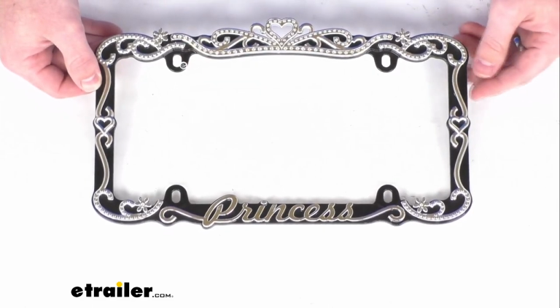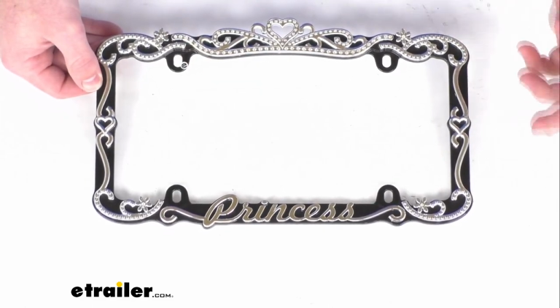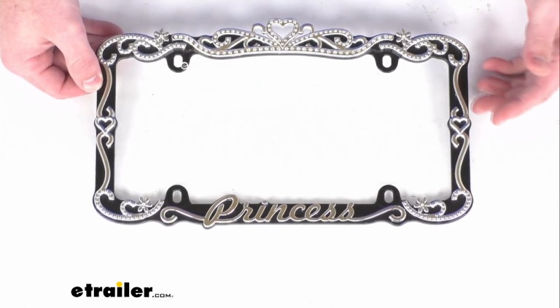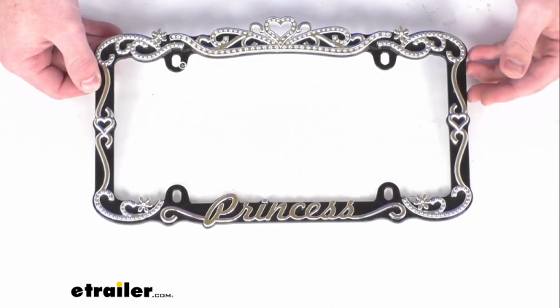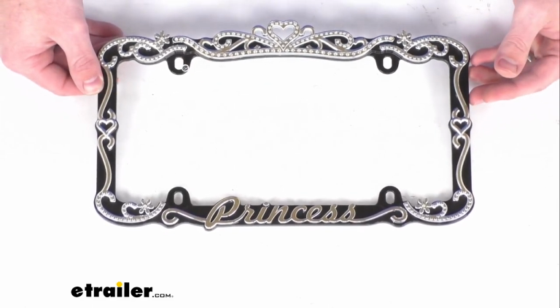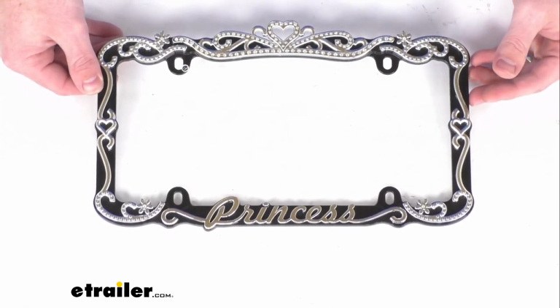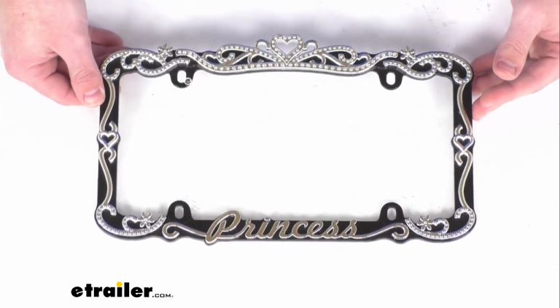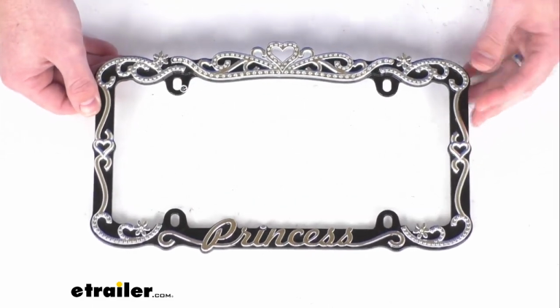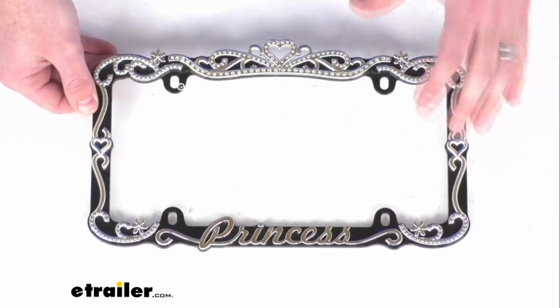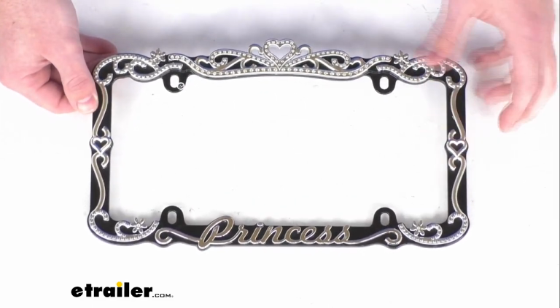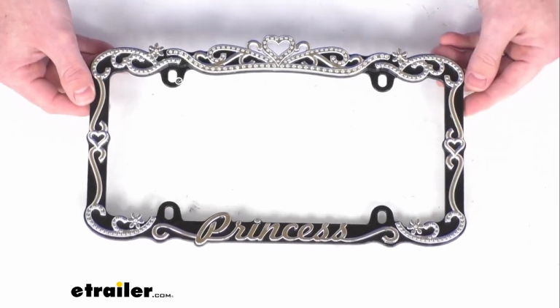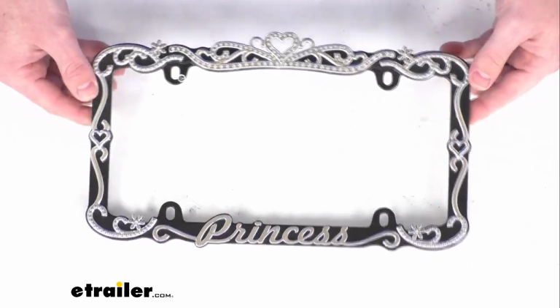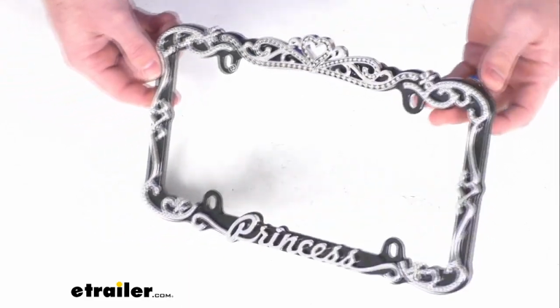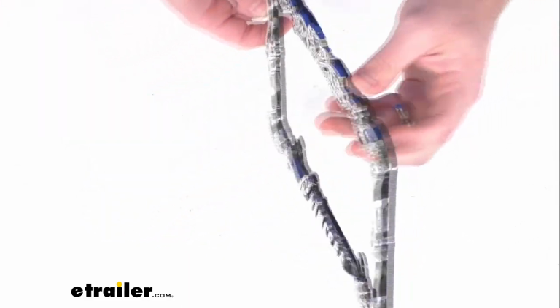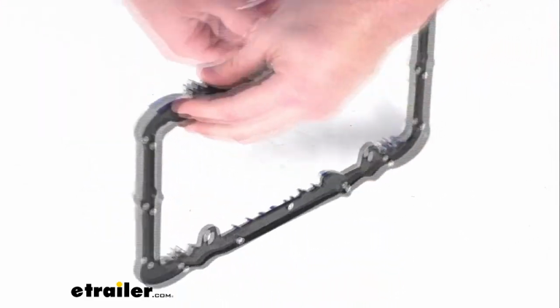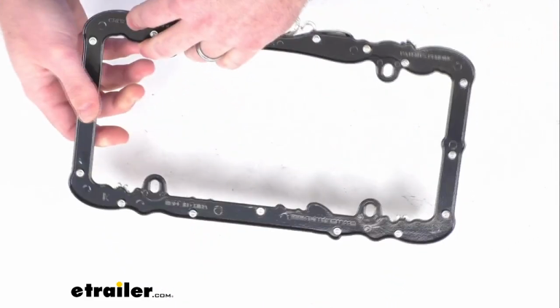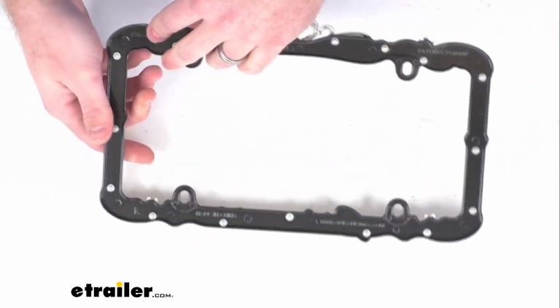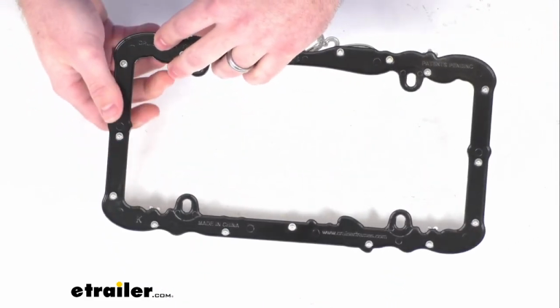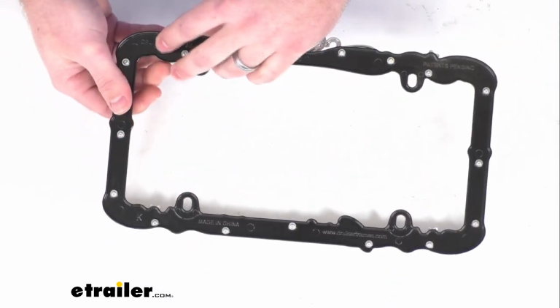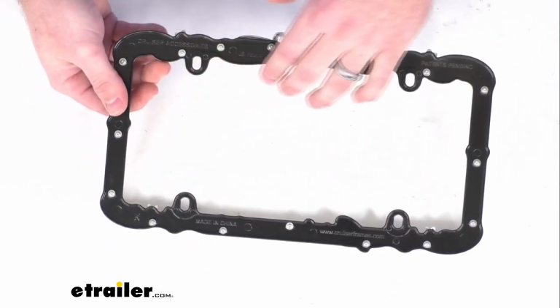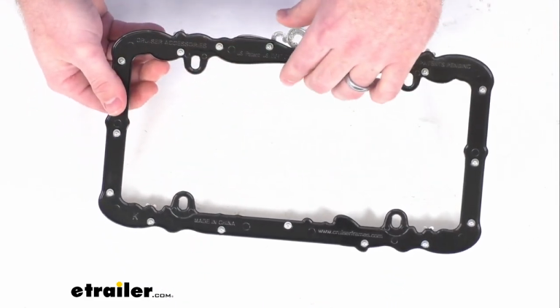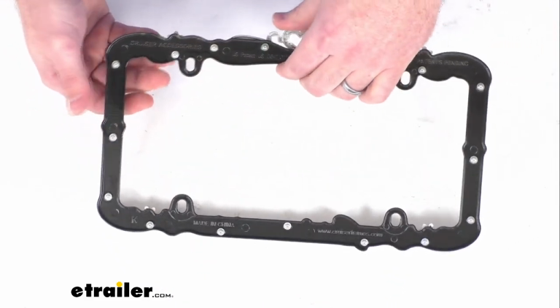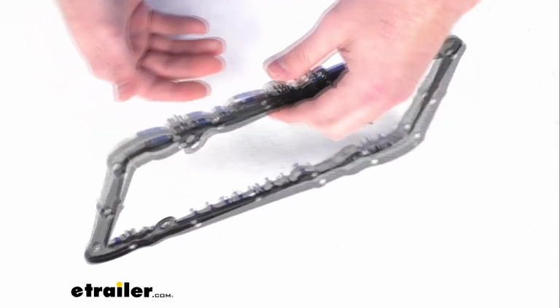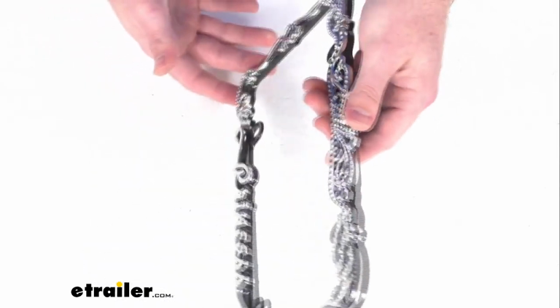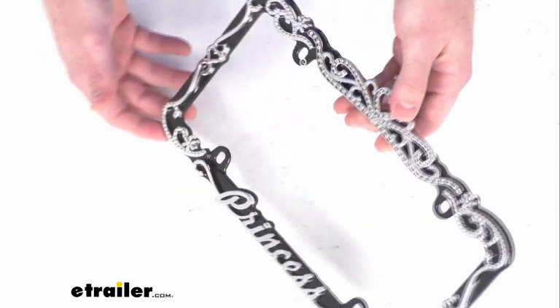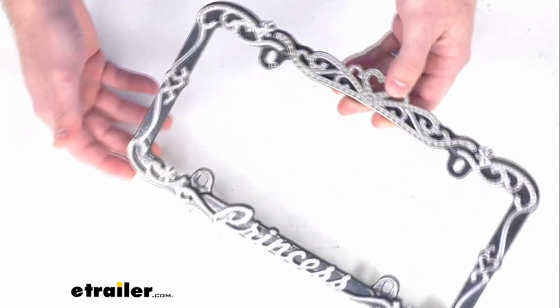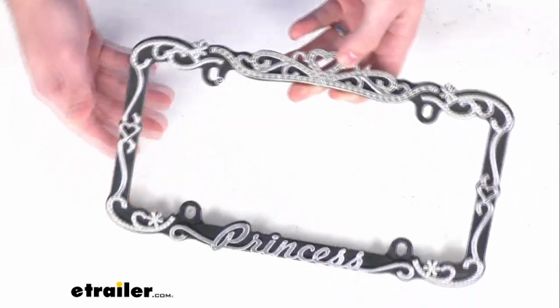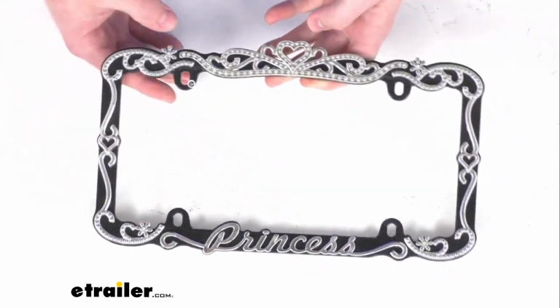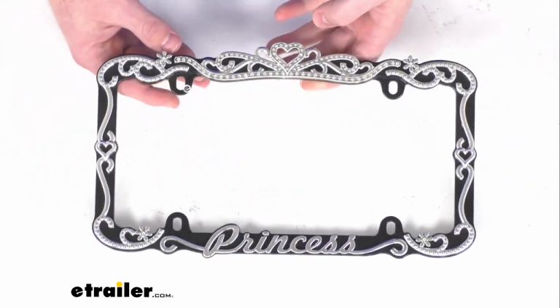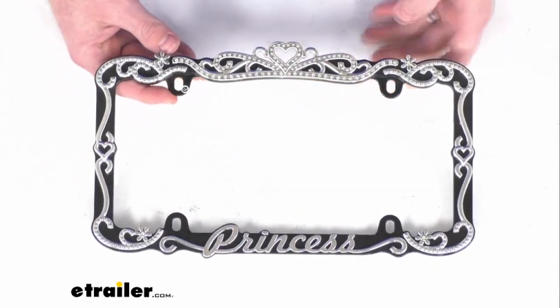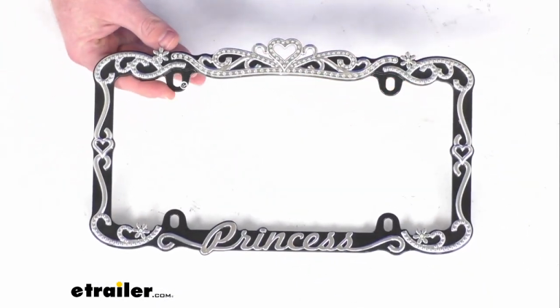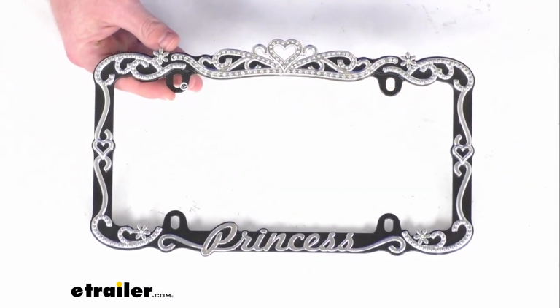Now you do want to make sure that you check your state's regulations before you install anything like this to make sure that it is going to be legal for you. But a really nice option here to add a little bit of style to your vehicle.